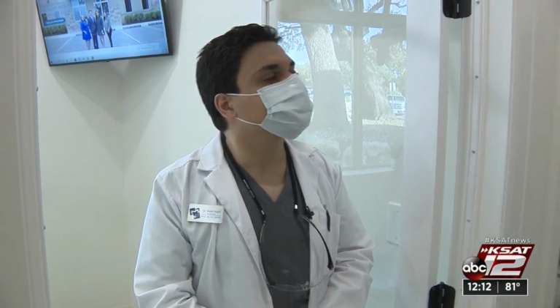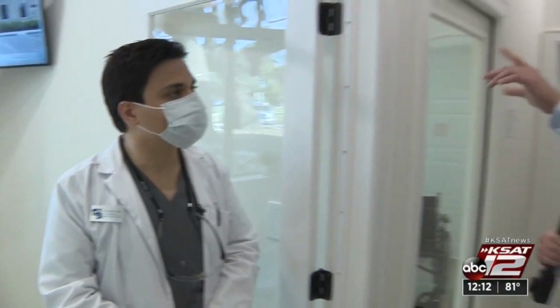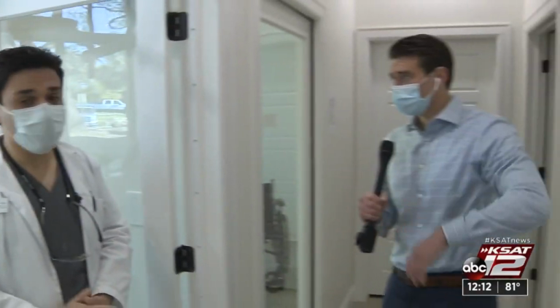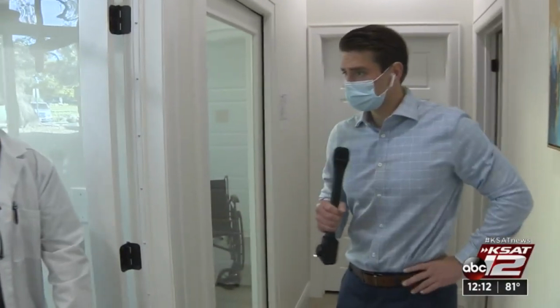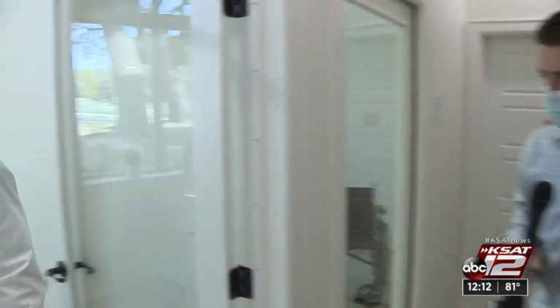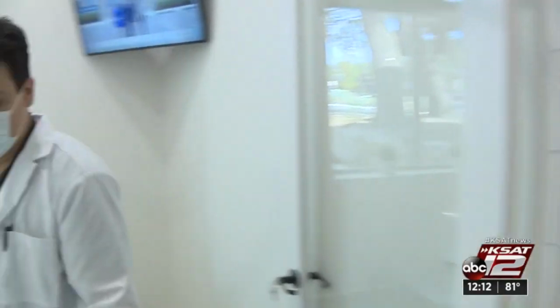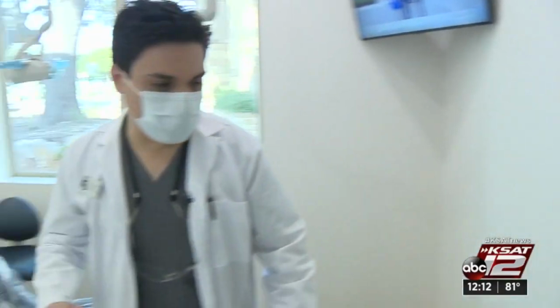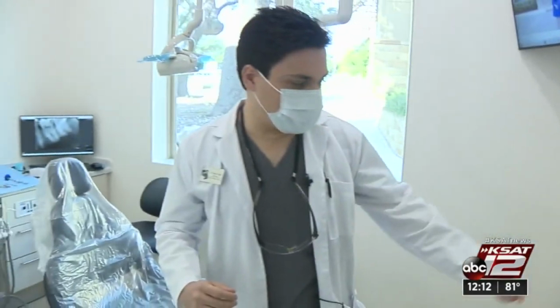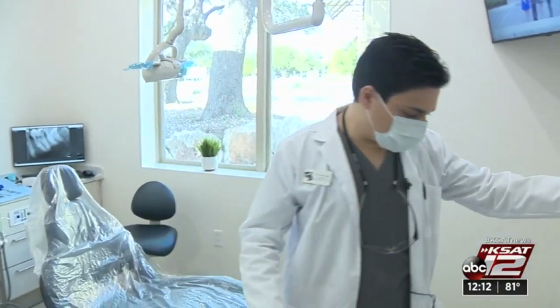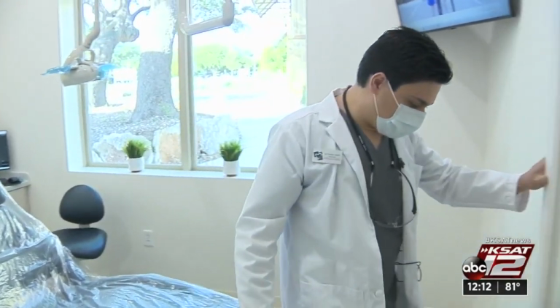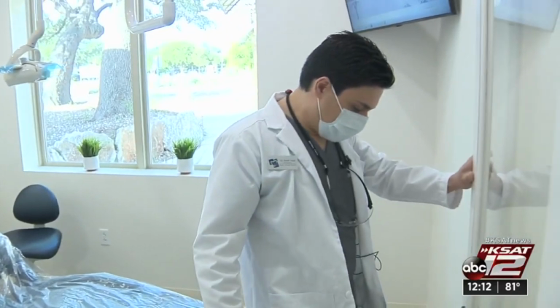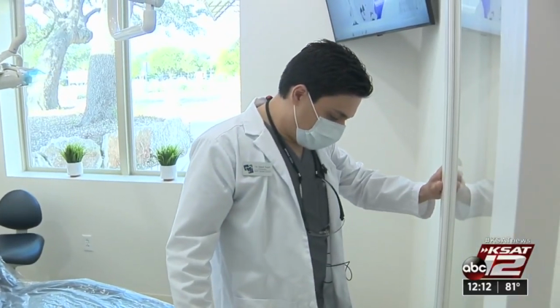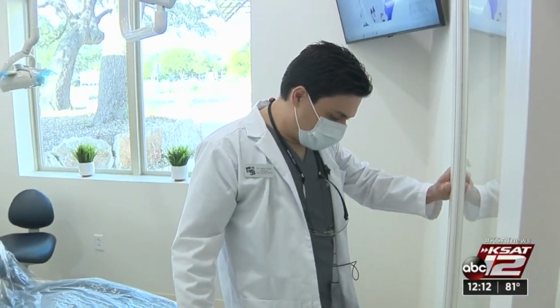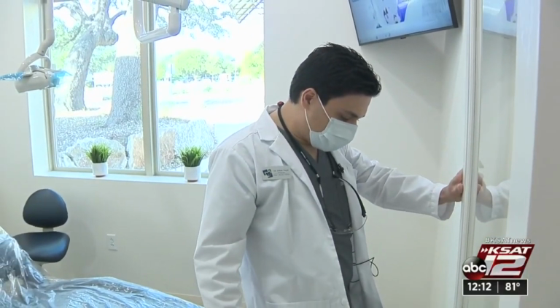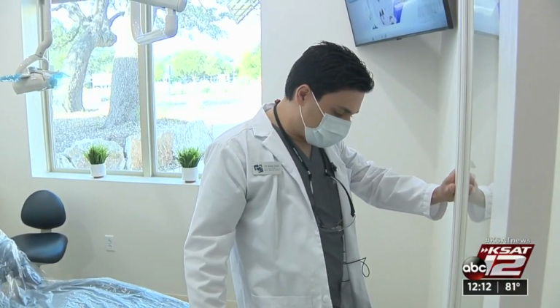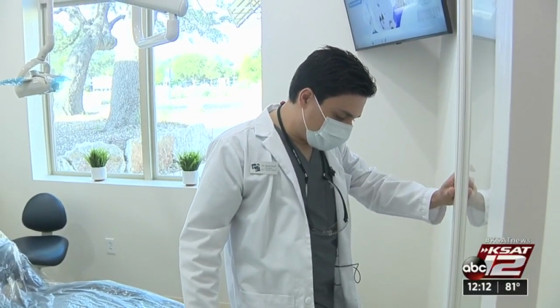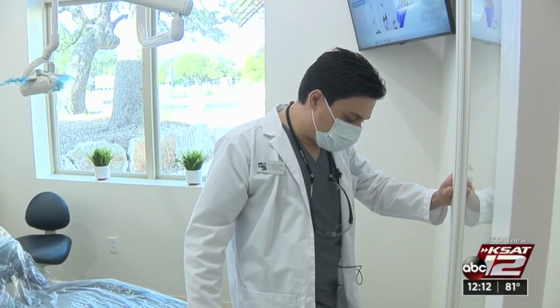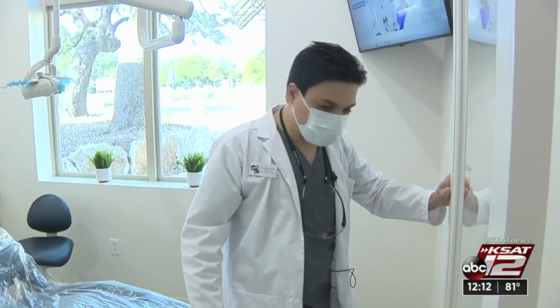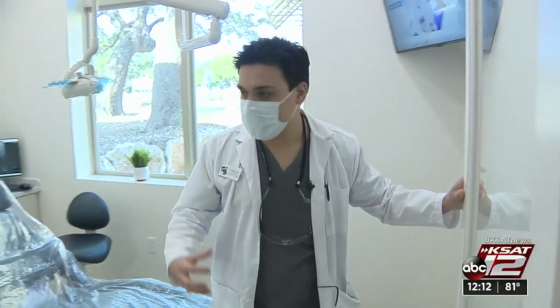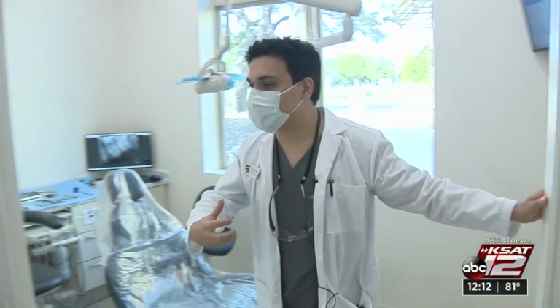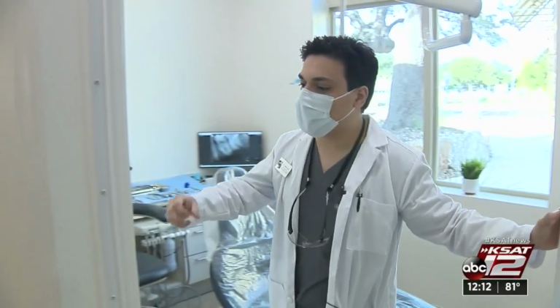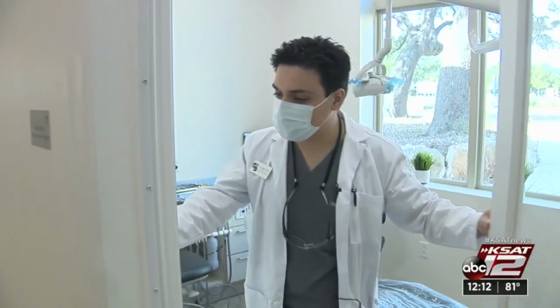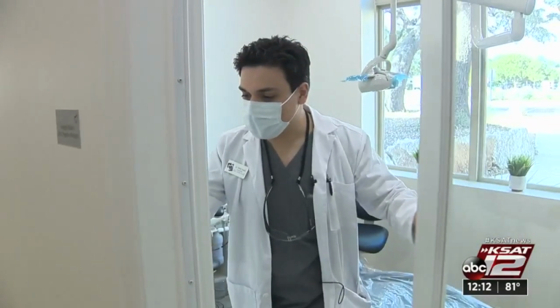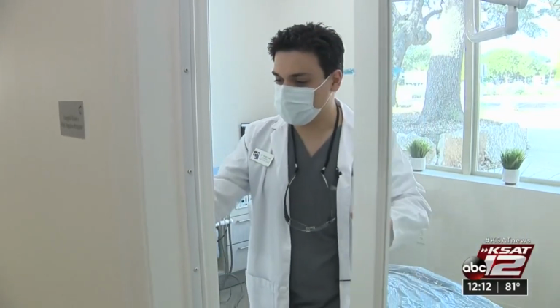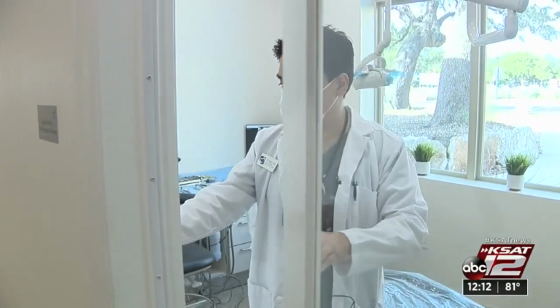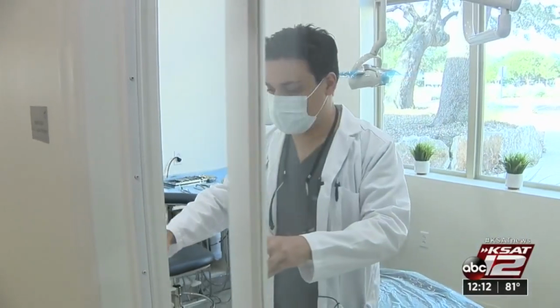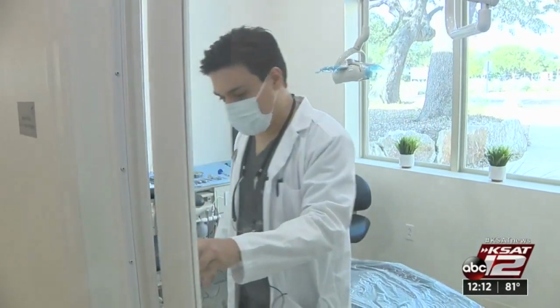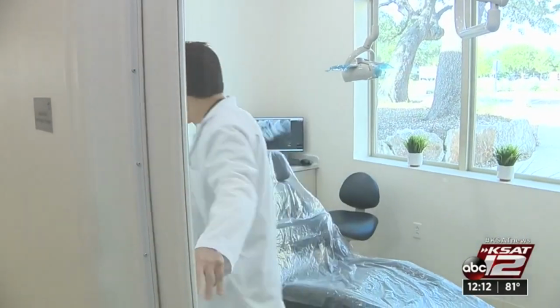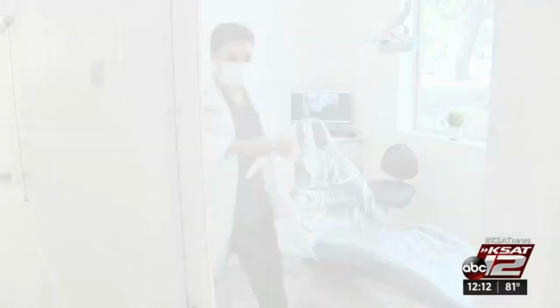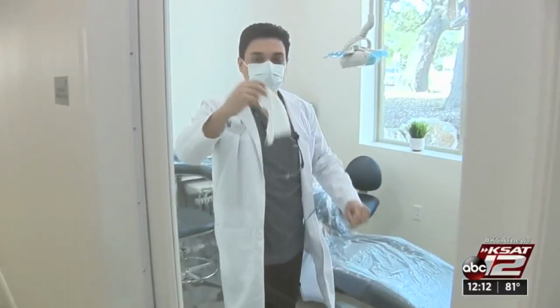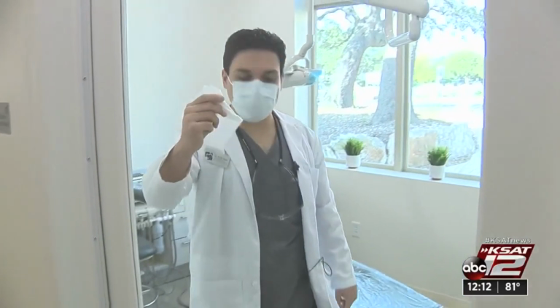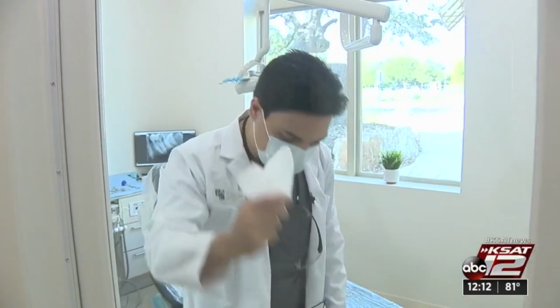Can you show us how it works? For sure. So let me show it to you. I'll need to close the door and turn on the negative pressure room, and it will suck up all the air inside the area. I'll show you the tissue test.